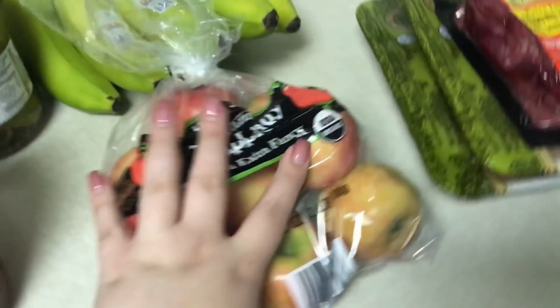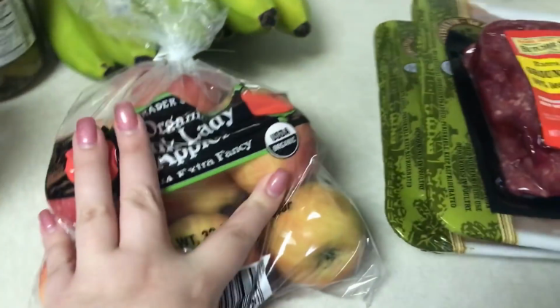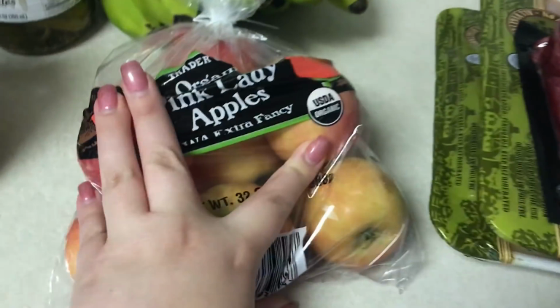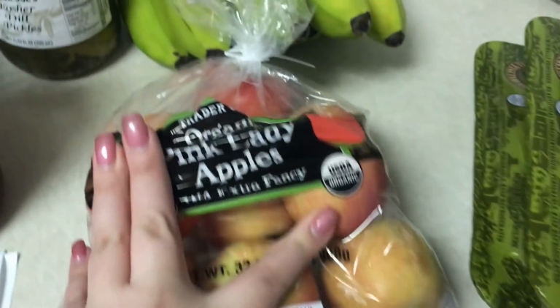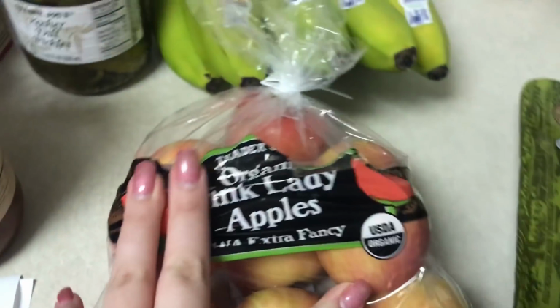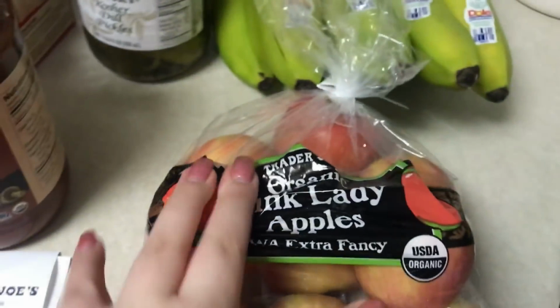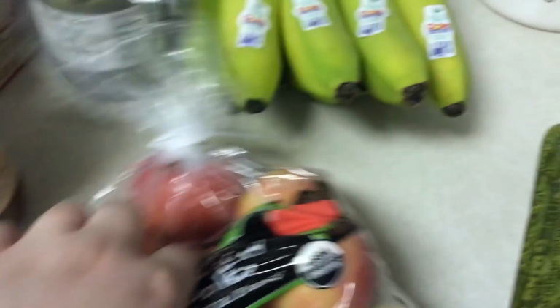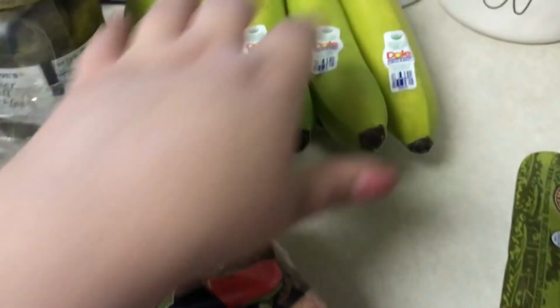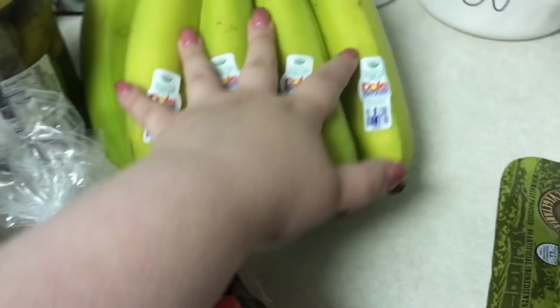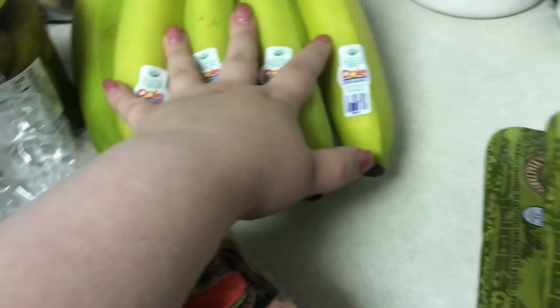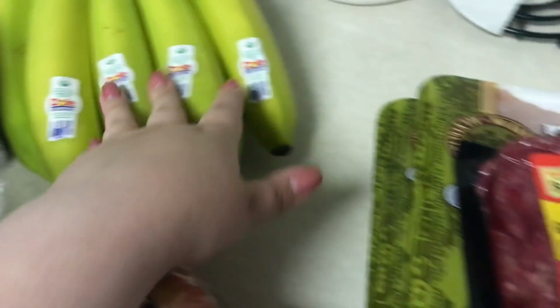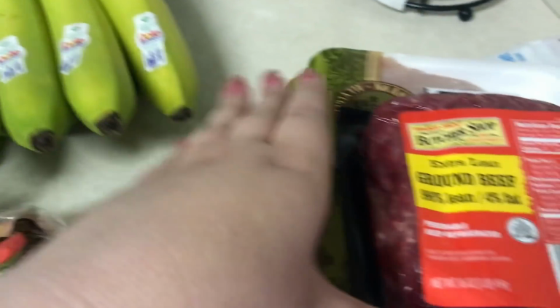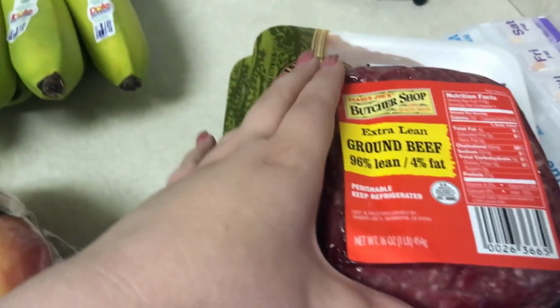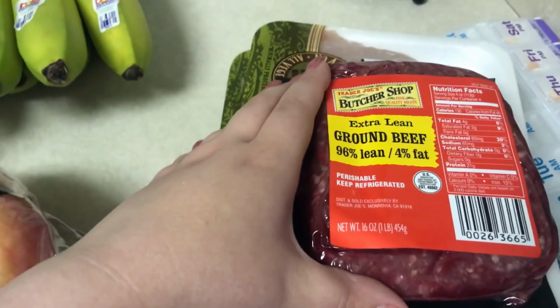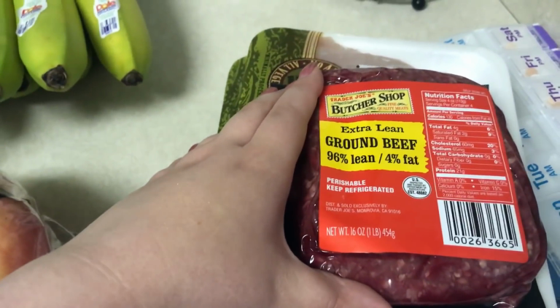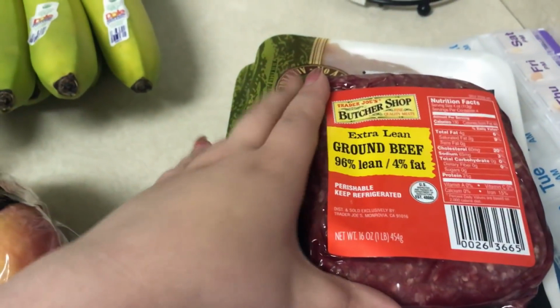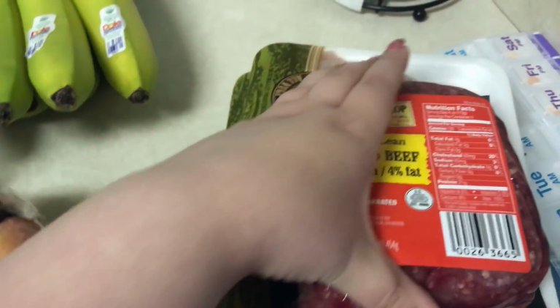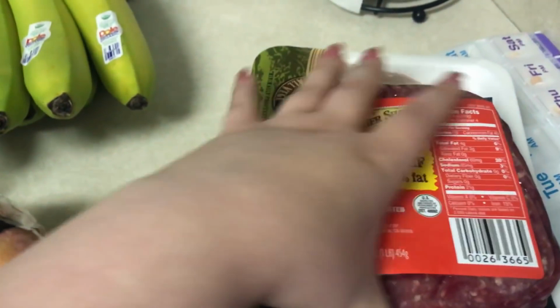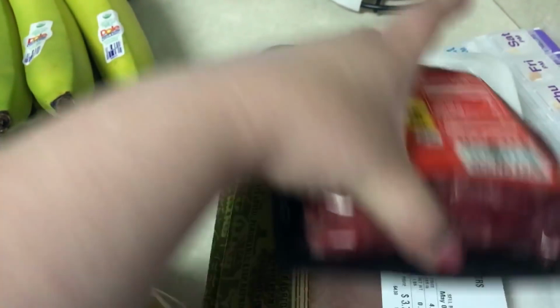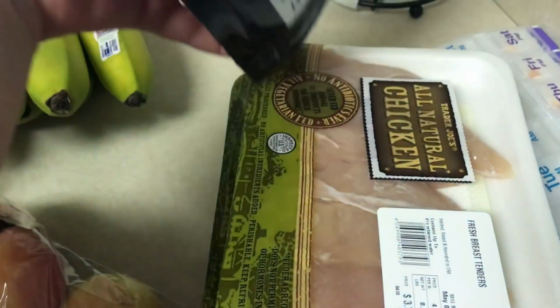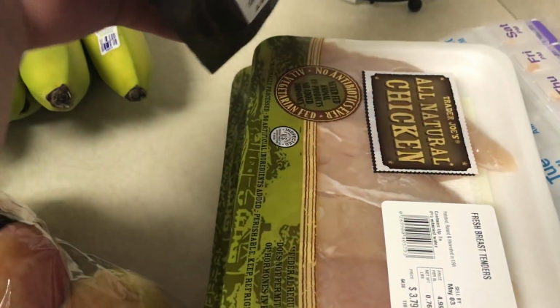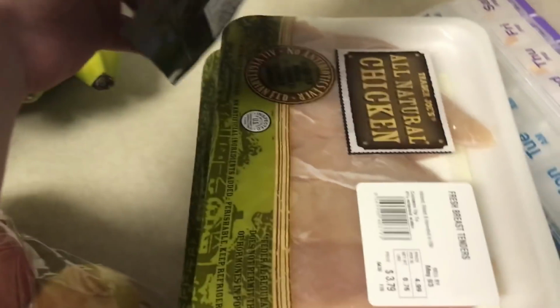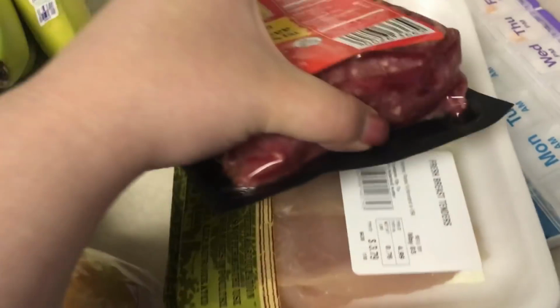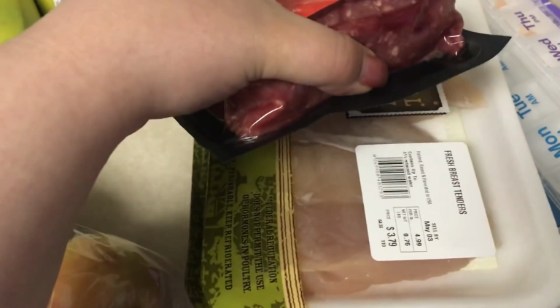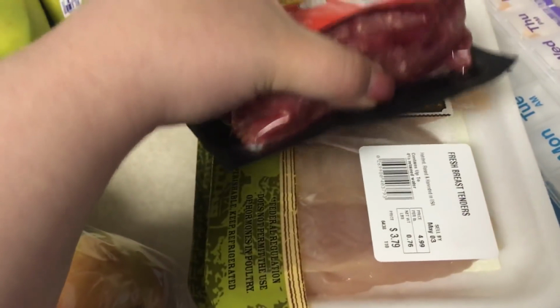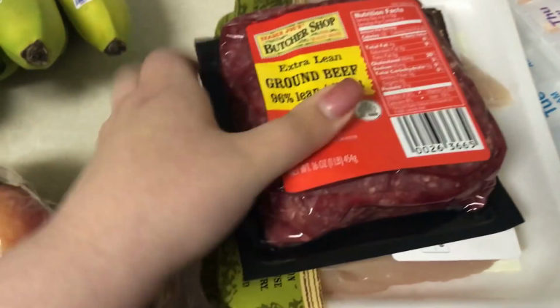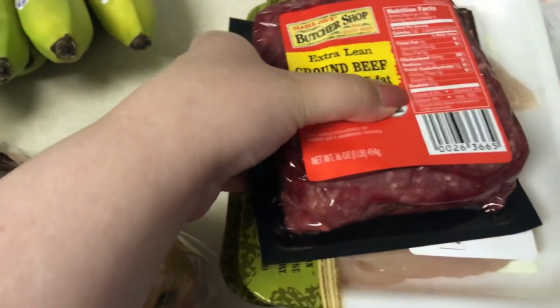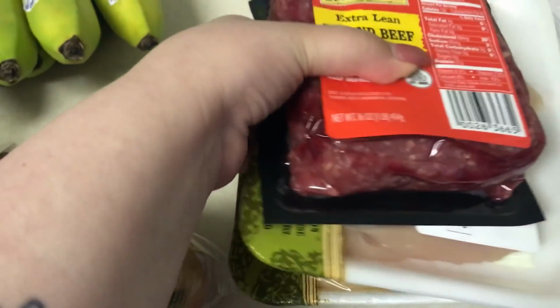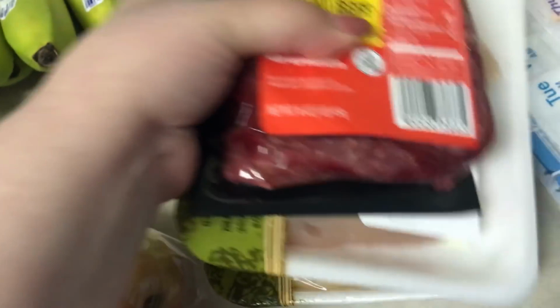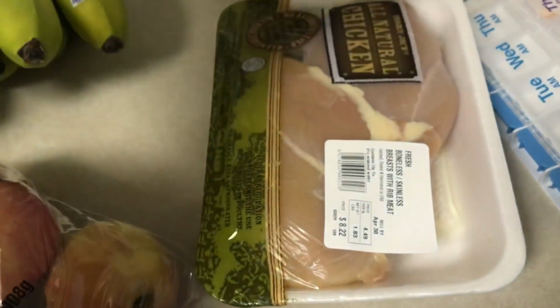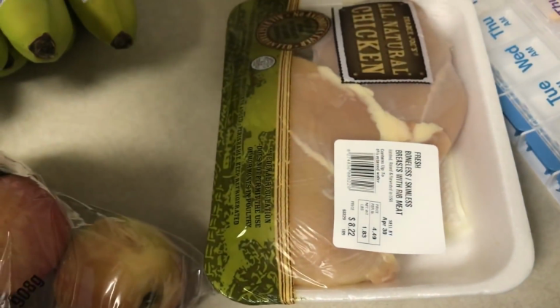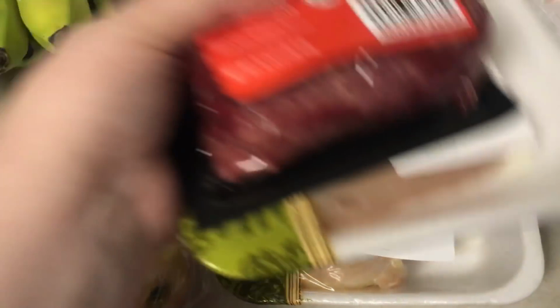I got Emma some organic pink lady apples, some bananas, extra lean ground beef, some chicken breast tenders, and chicken breasts.